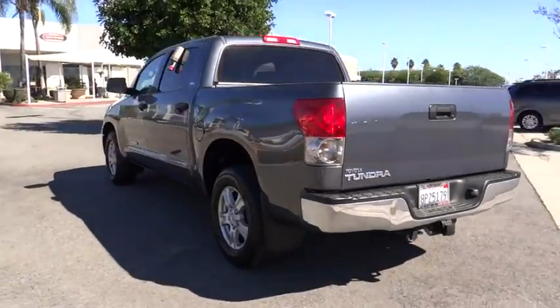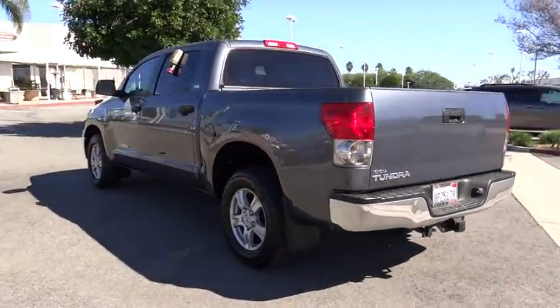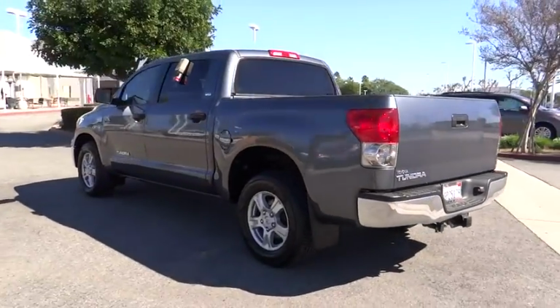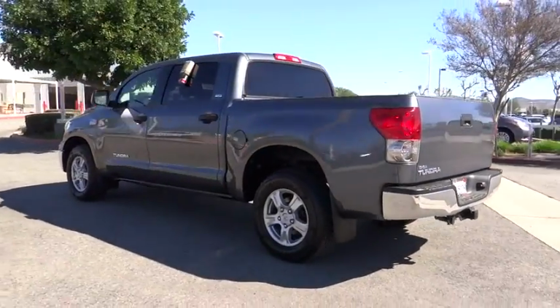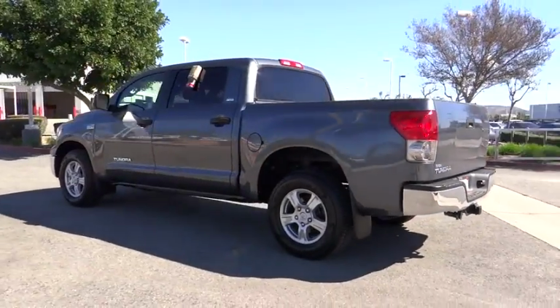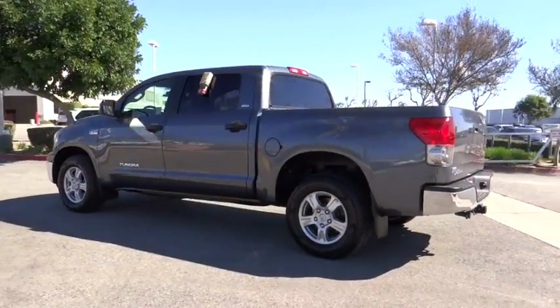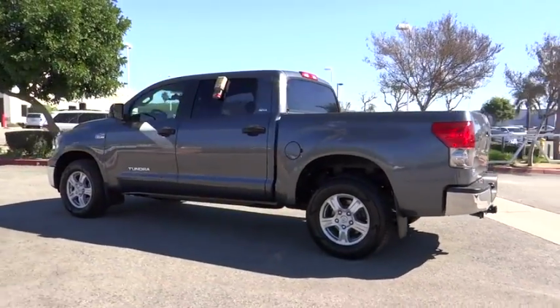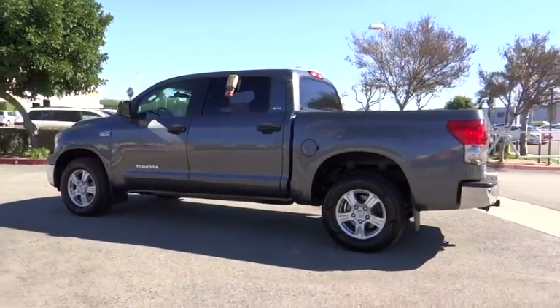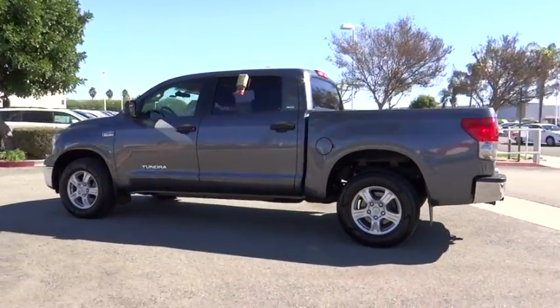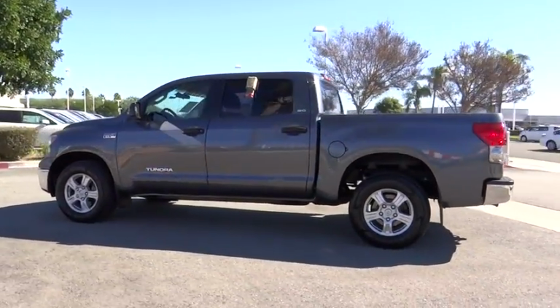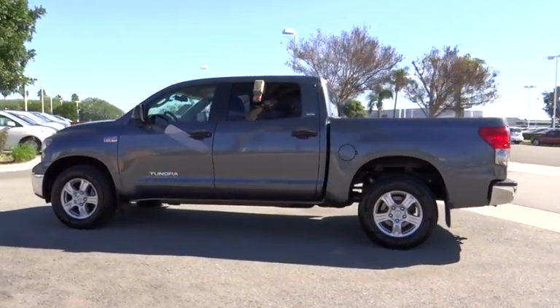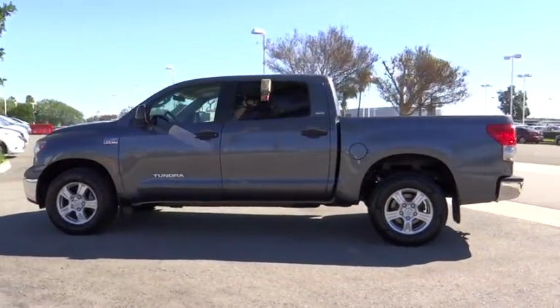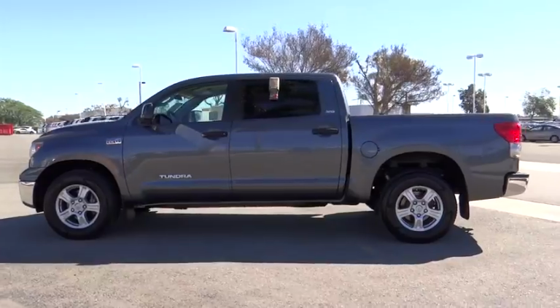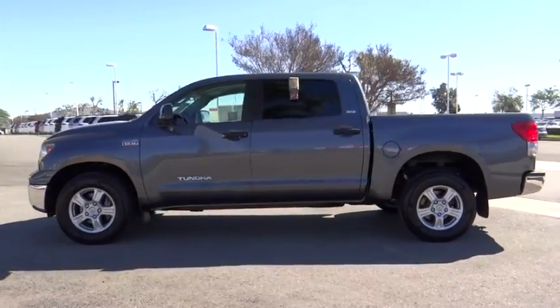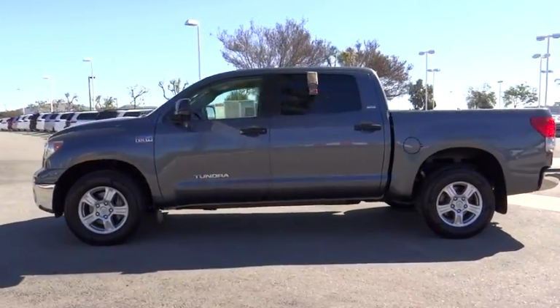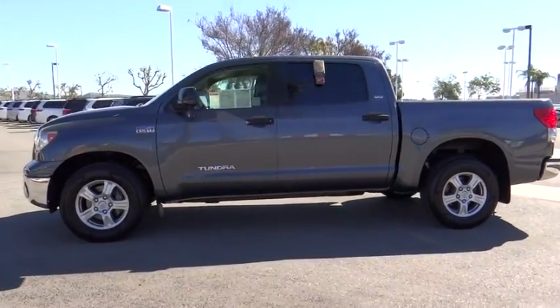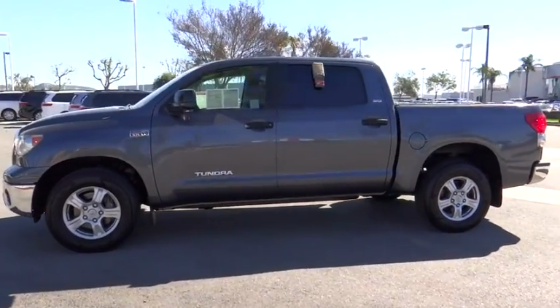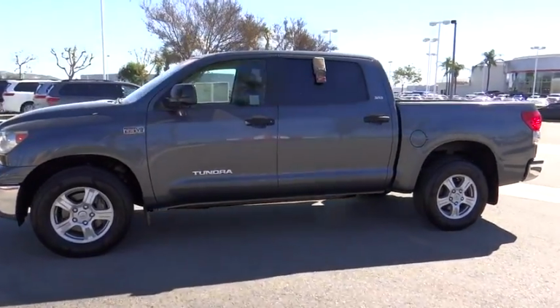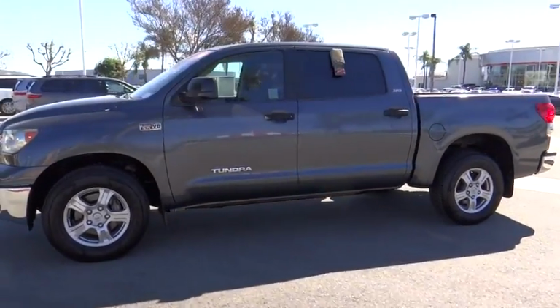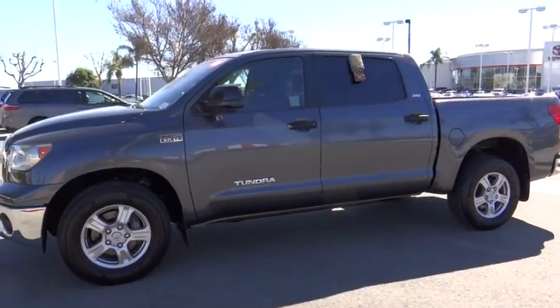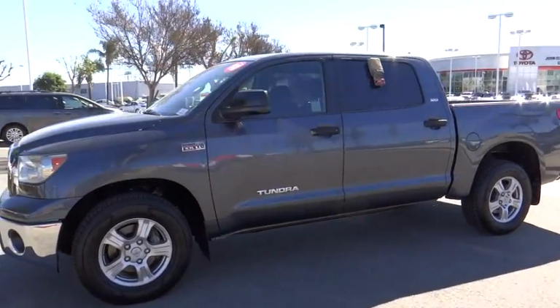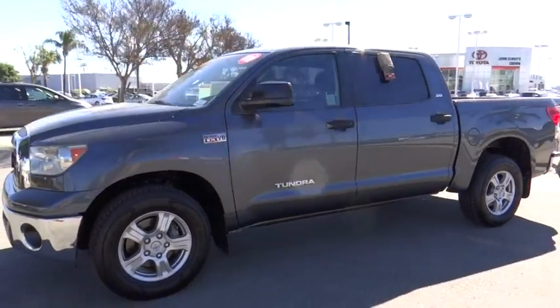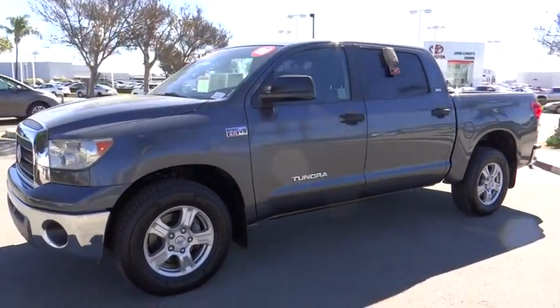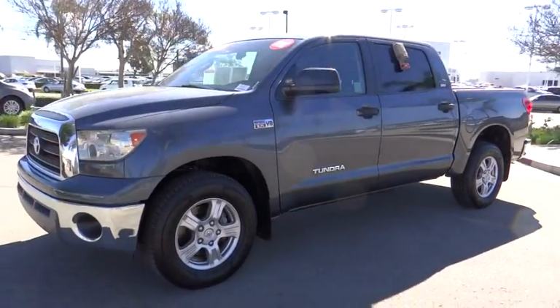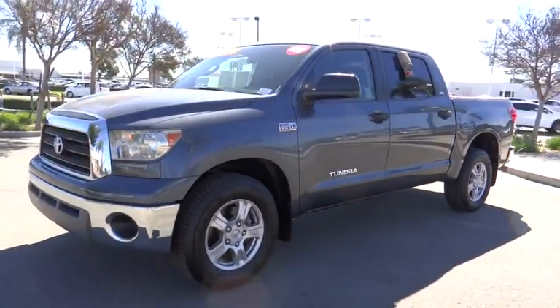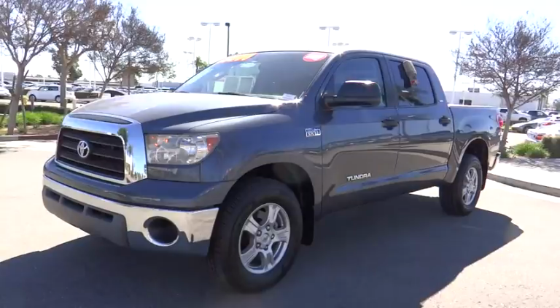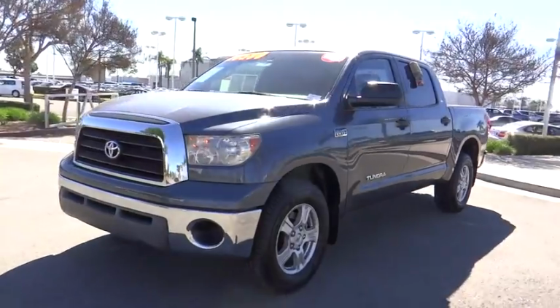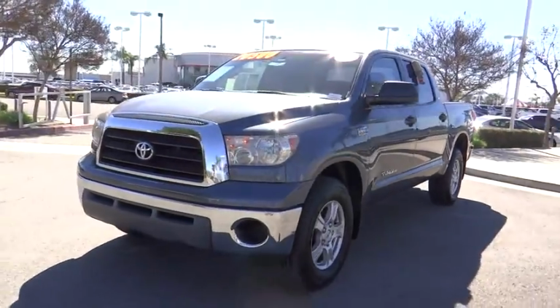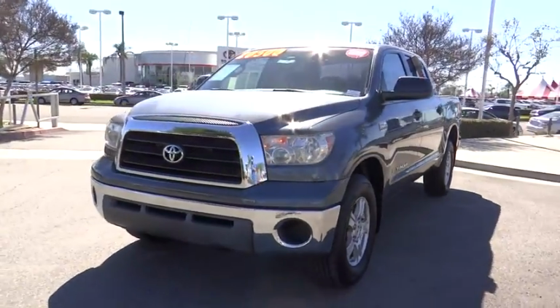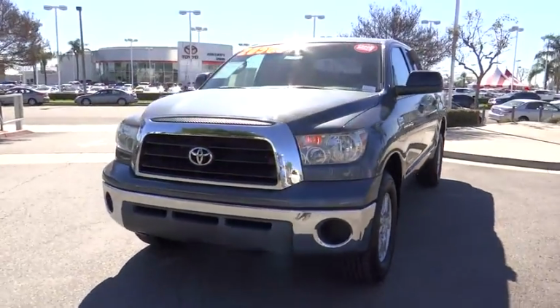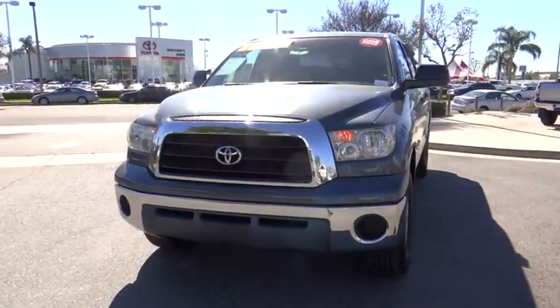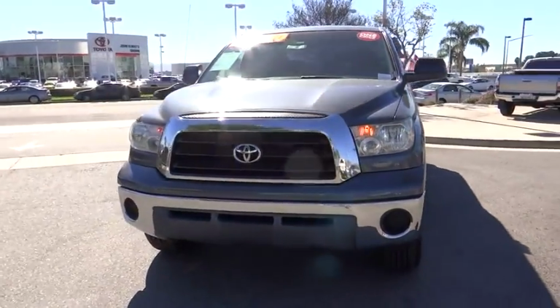With a towing capacity of up to 10,000 plus pounds and a payload capacity of over 2,000 pounds, the Tundra is the perfect mix of power and efficiency. This vehicle has less than 85,000 miles.